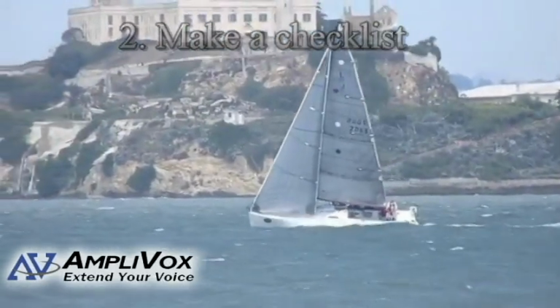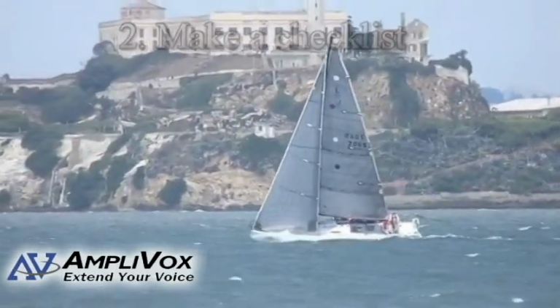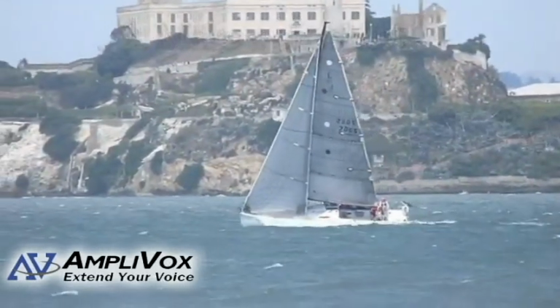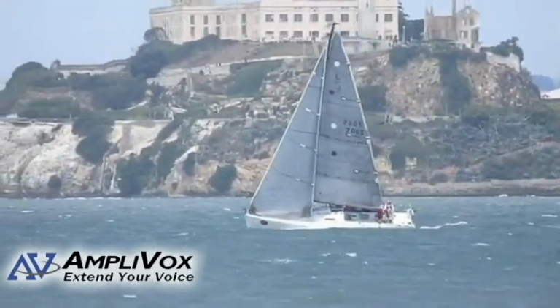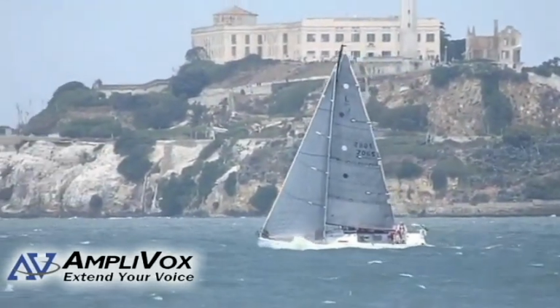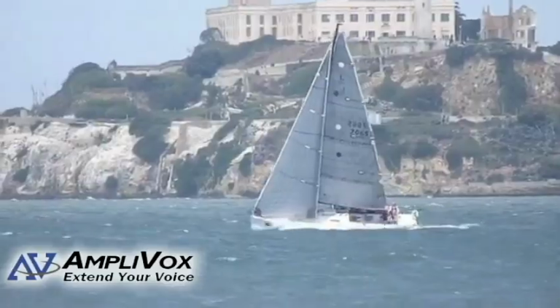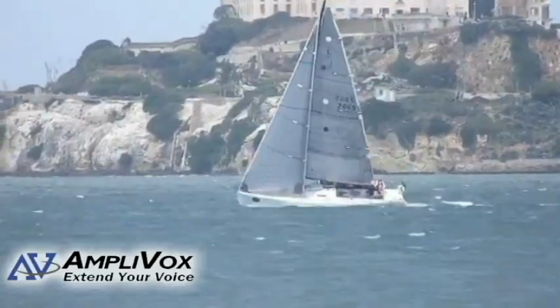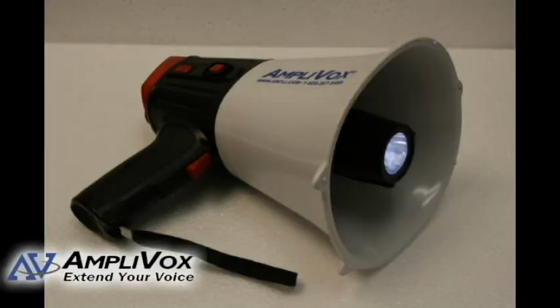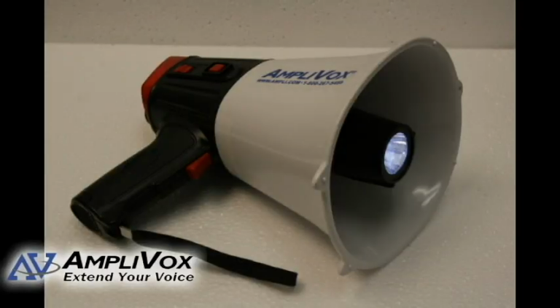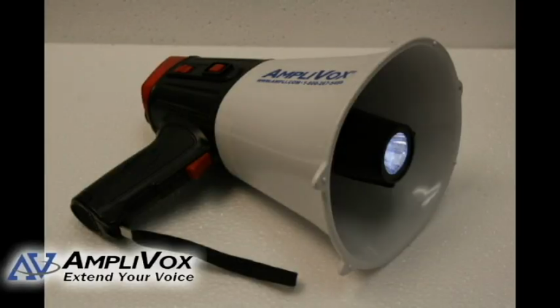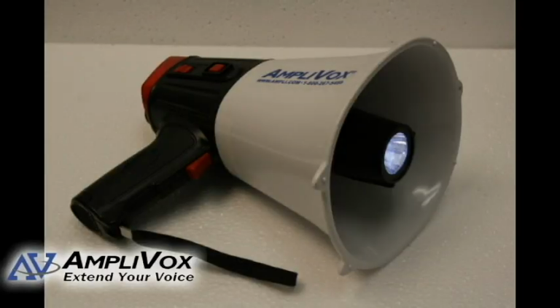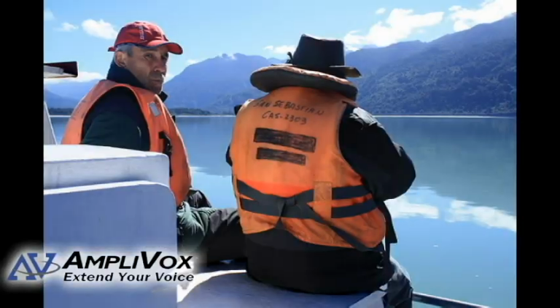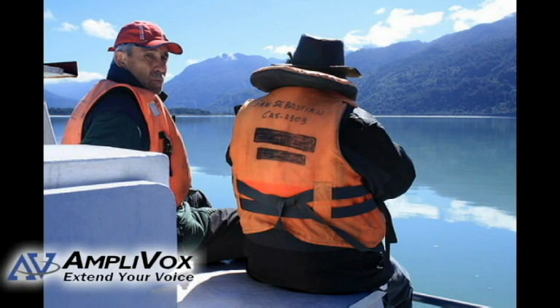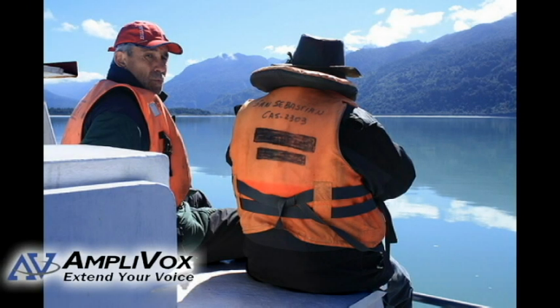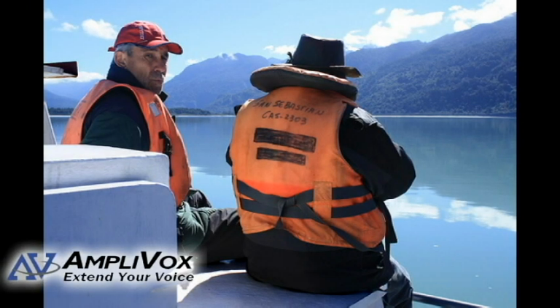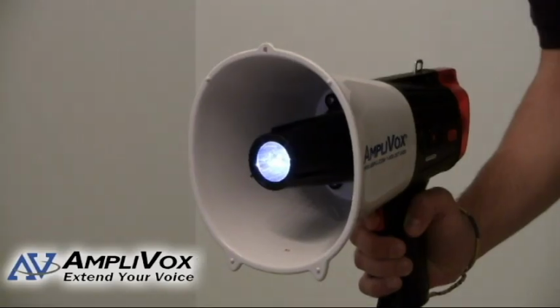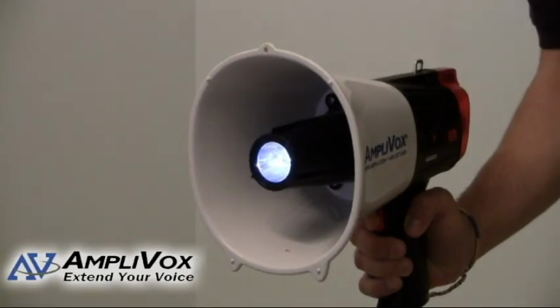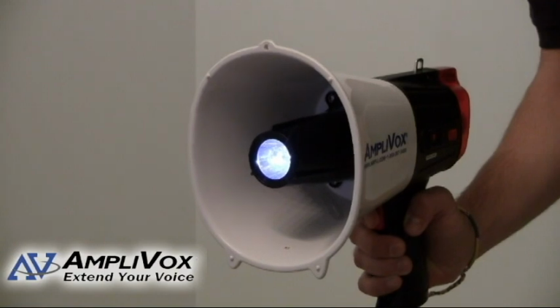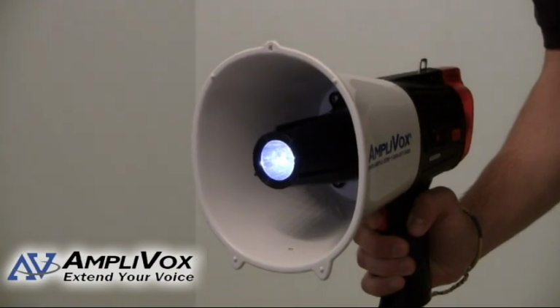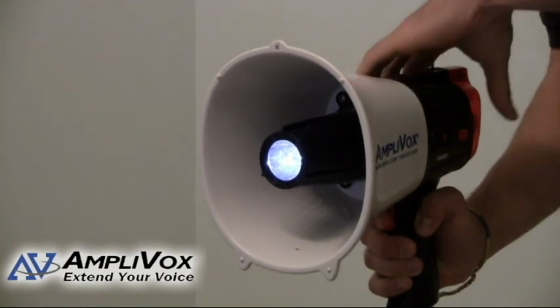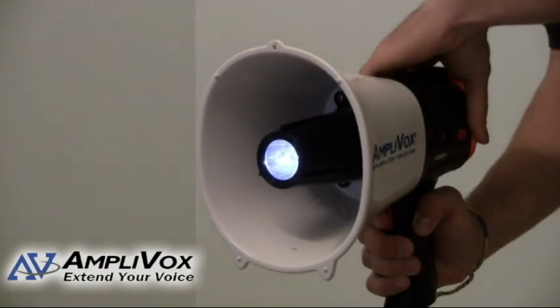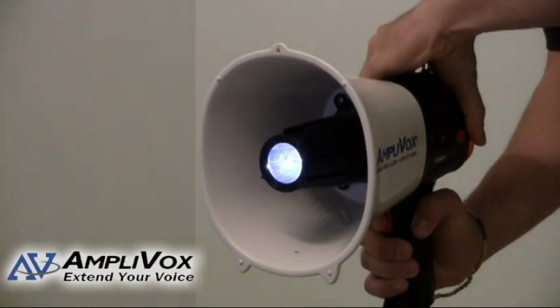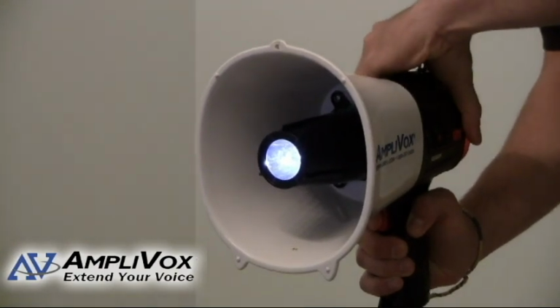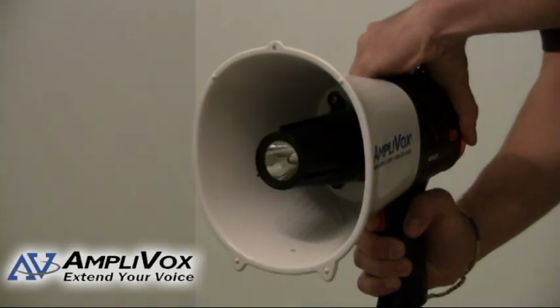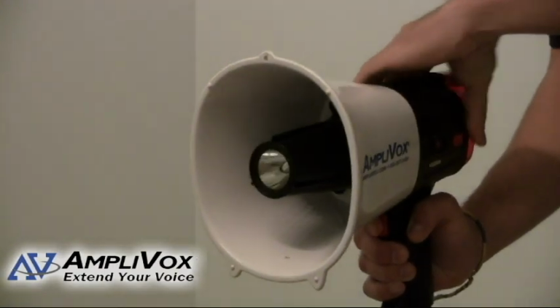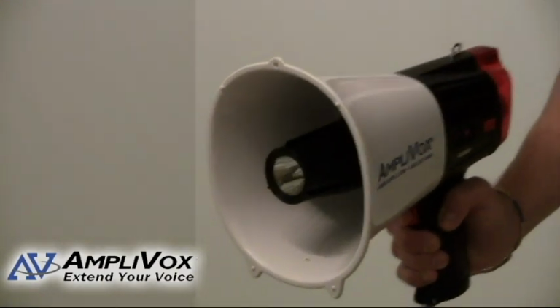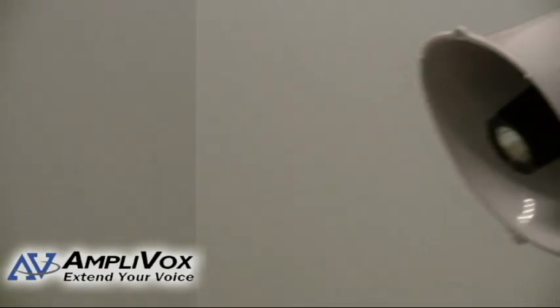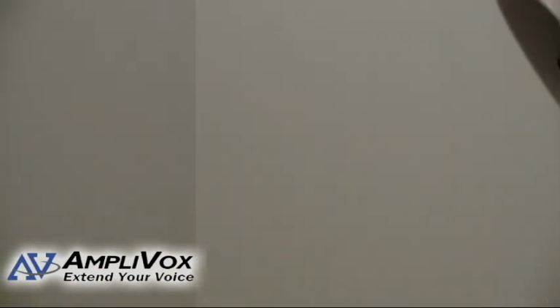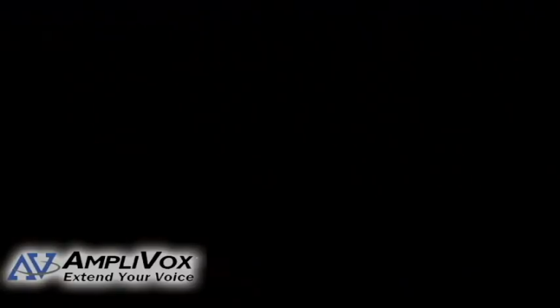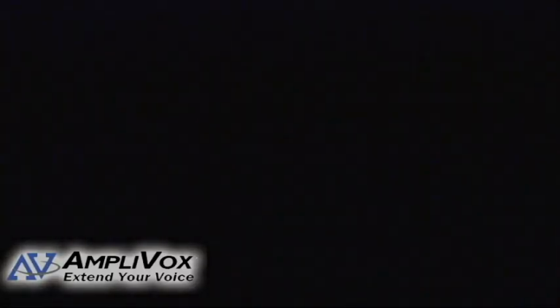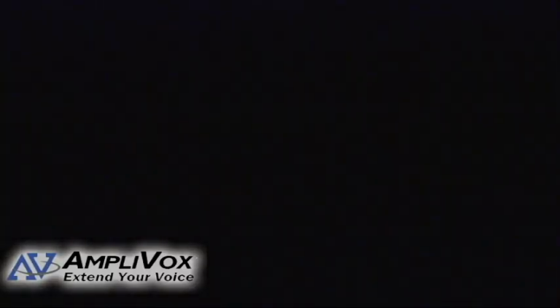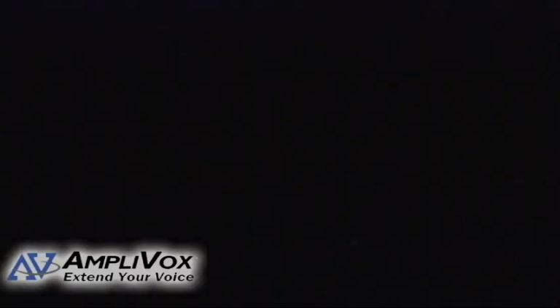Some marine safety supplies that might be helpful are a flashlight, first aid kit, additional life jackets, visual distress signal, and an audio distress signal. All of these supplies can be helpful in an emergency situation and can save your life.